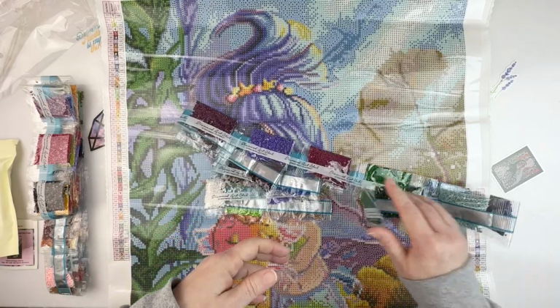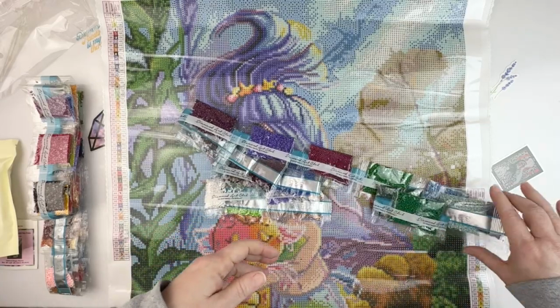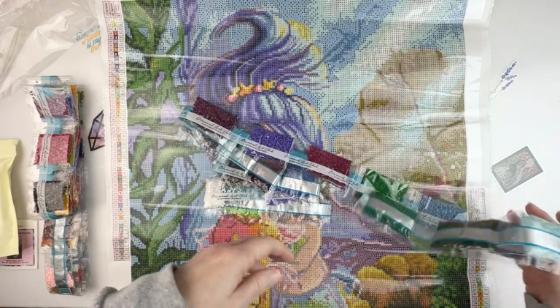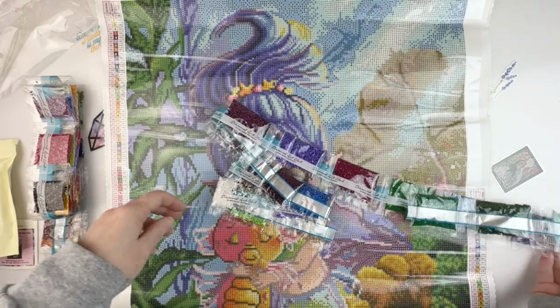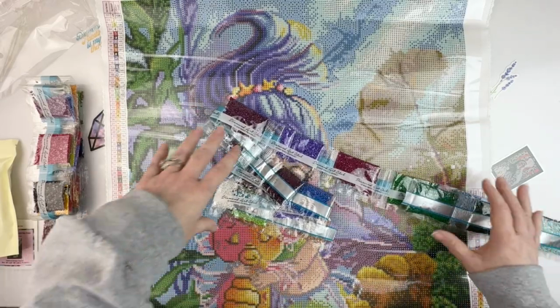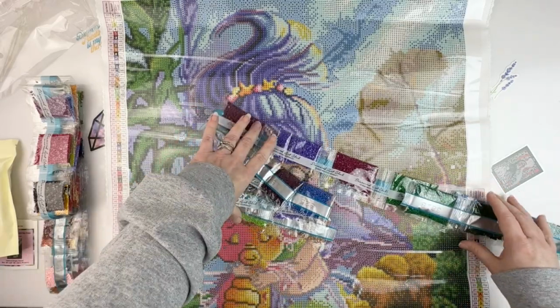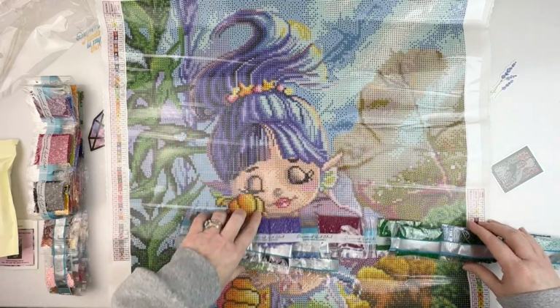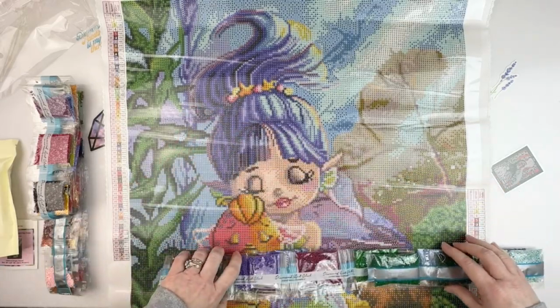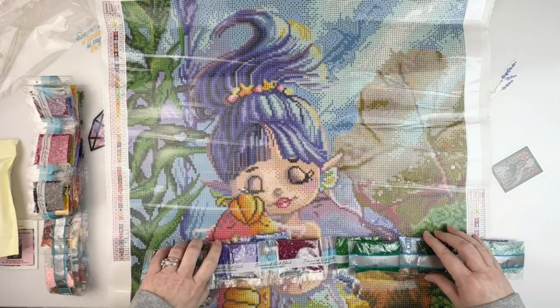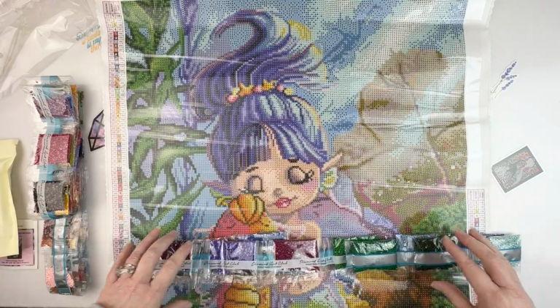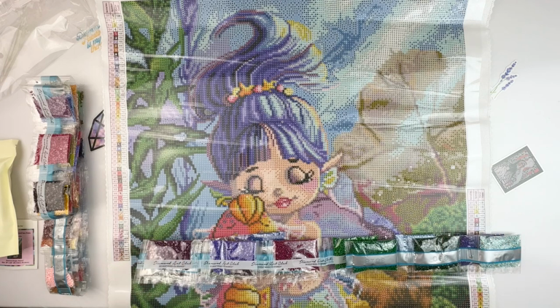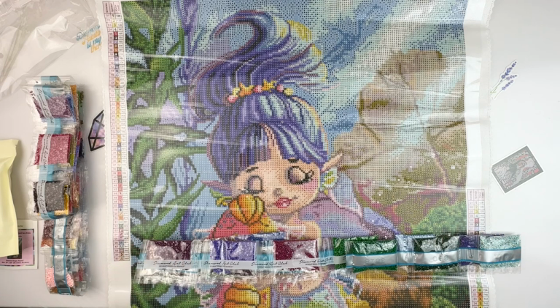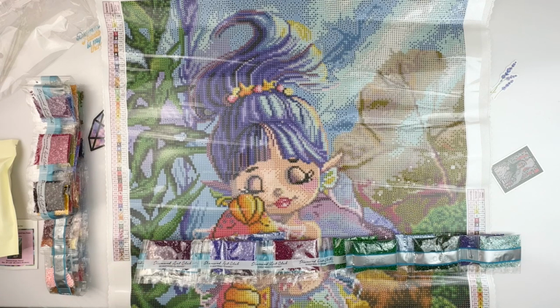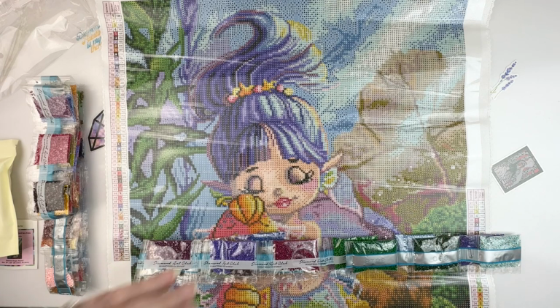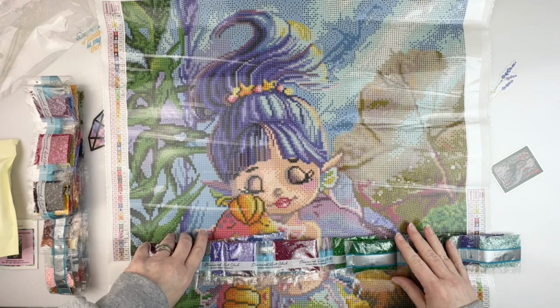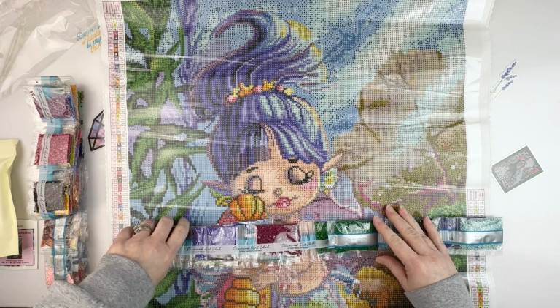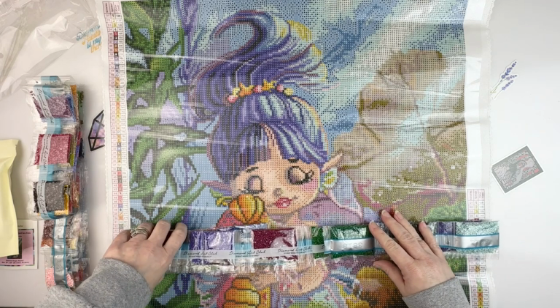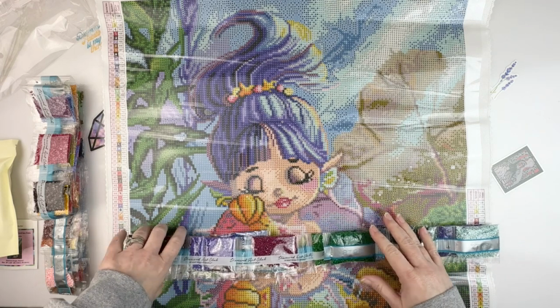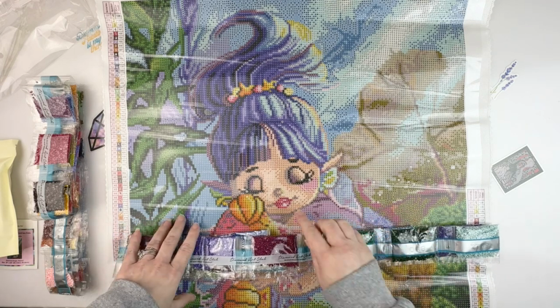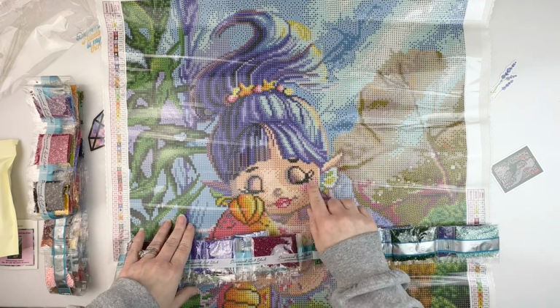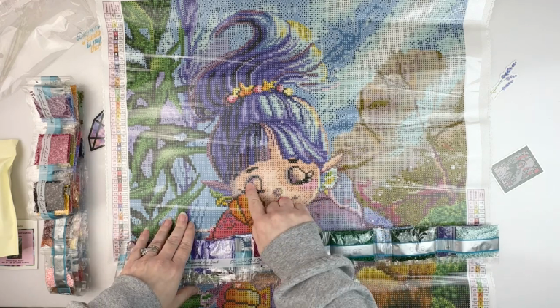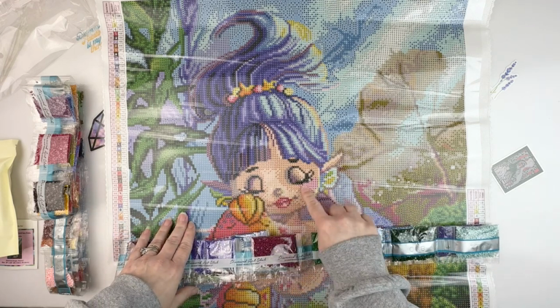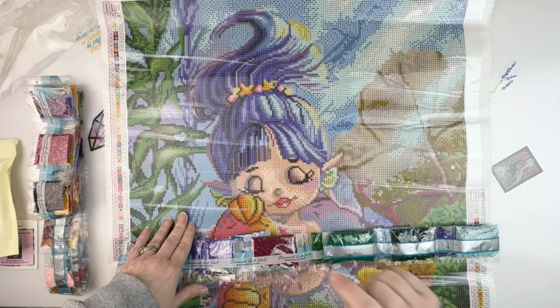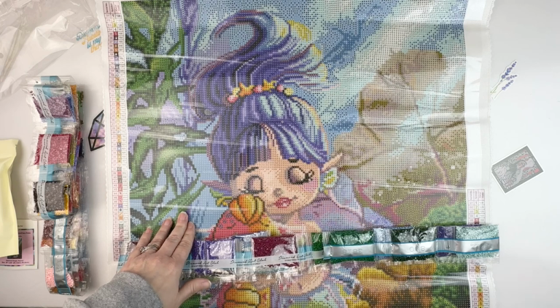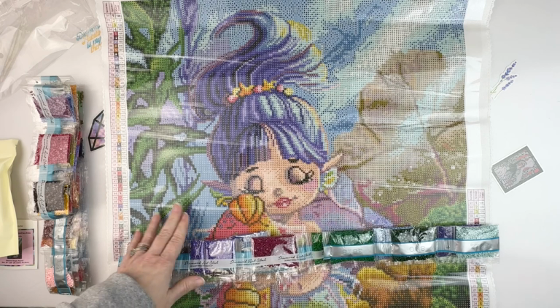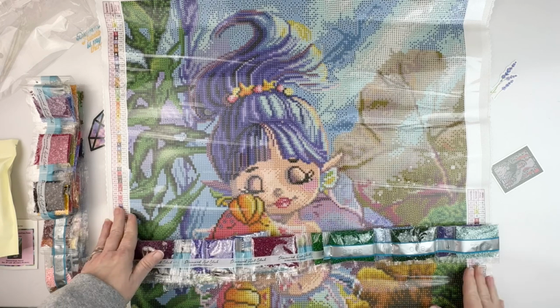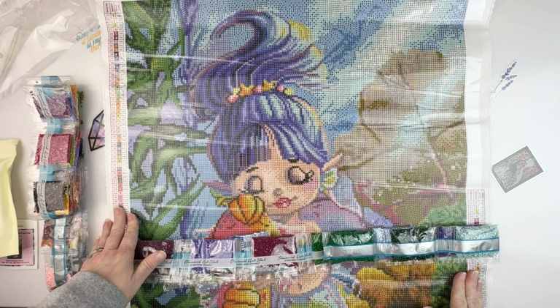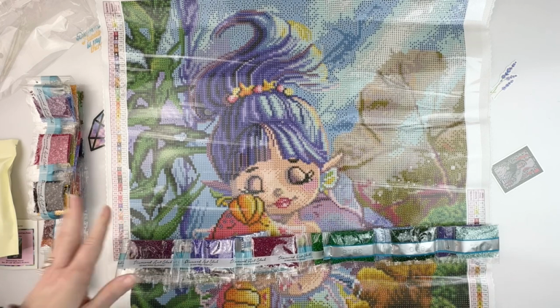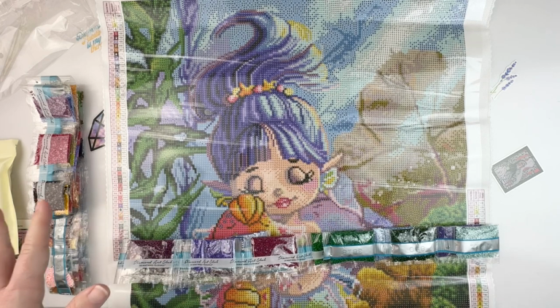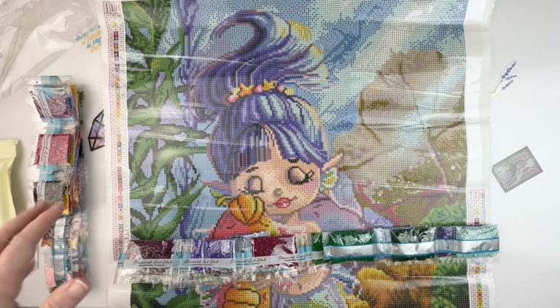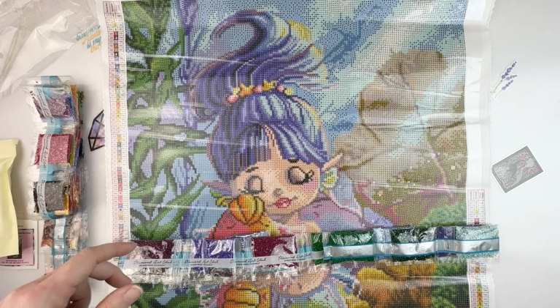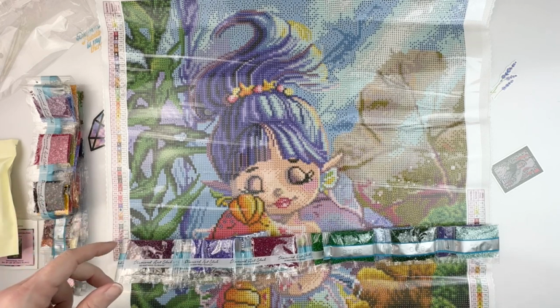Lots of colors in this one, as expected — 60 colors, that's a lot! But she's going to be so adorable when she's done, so I can't wait to get started on this one.